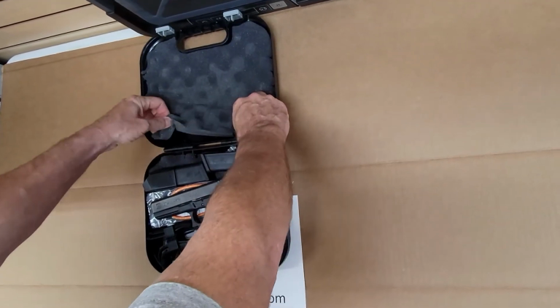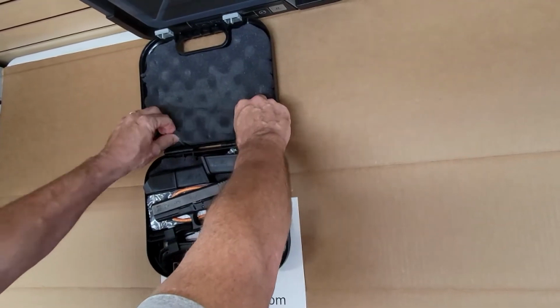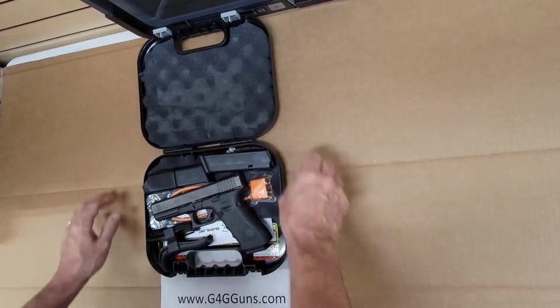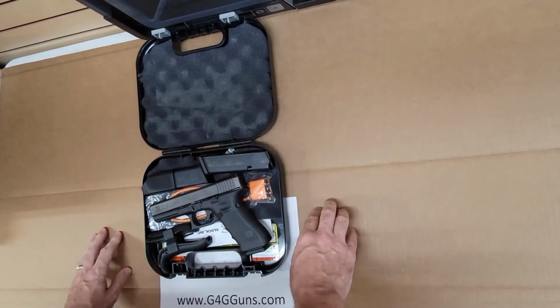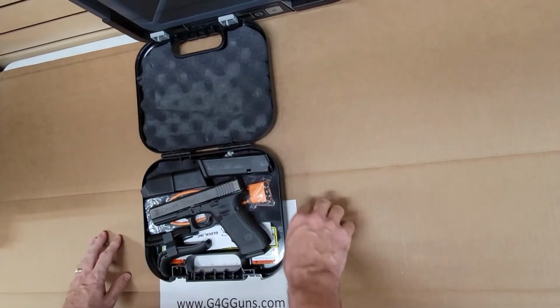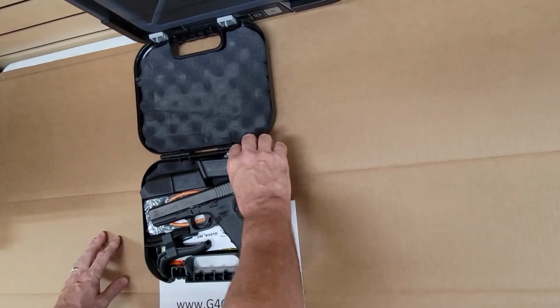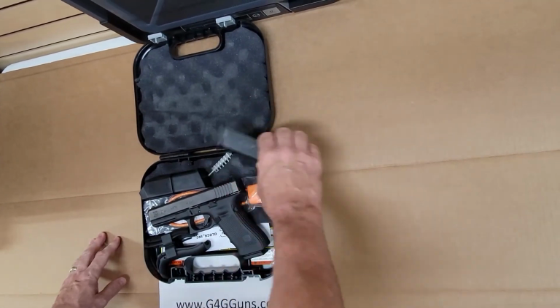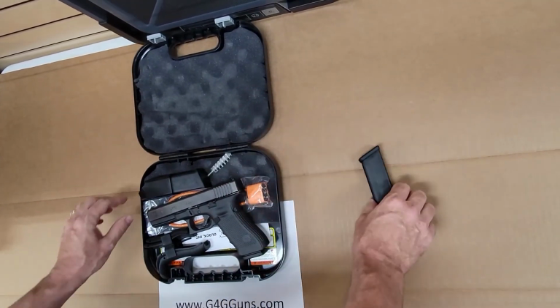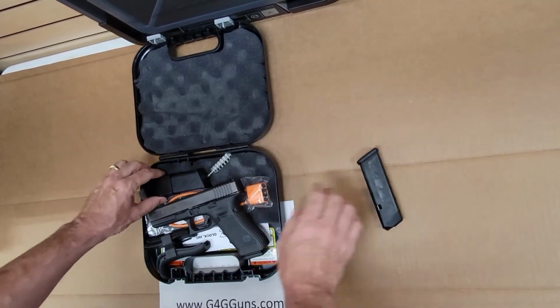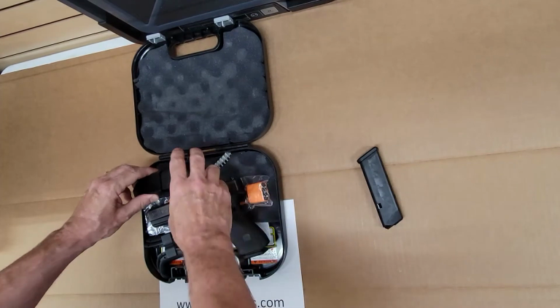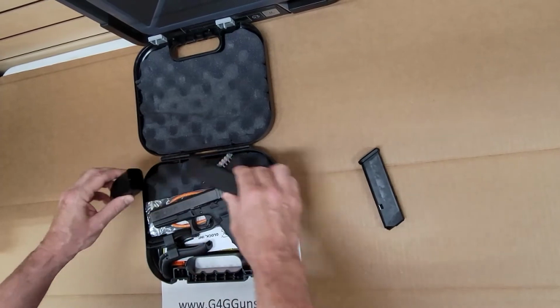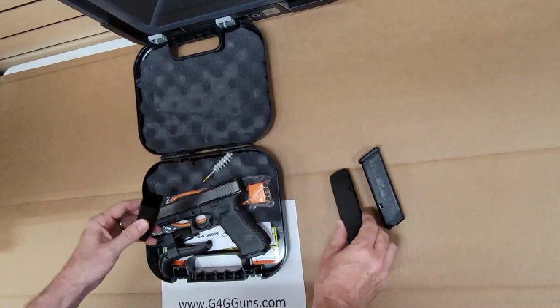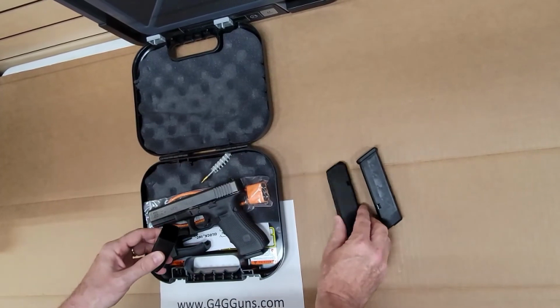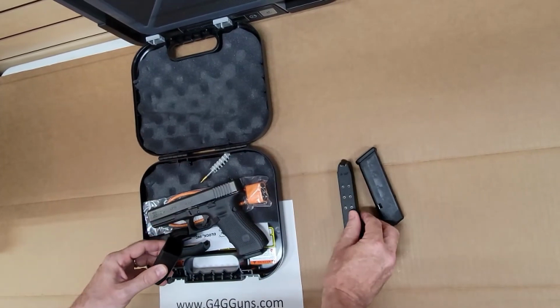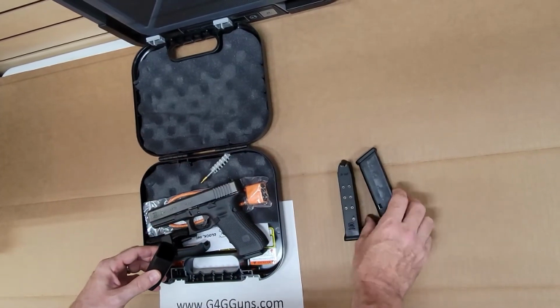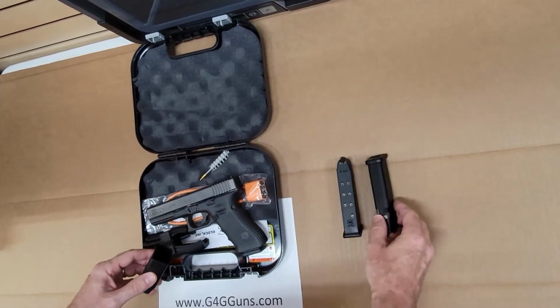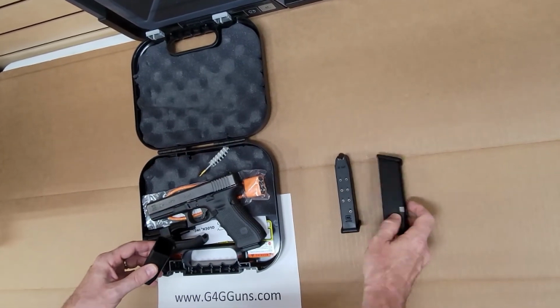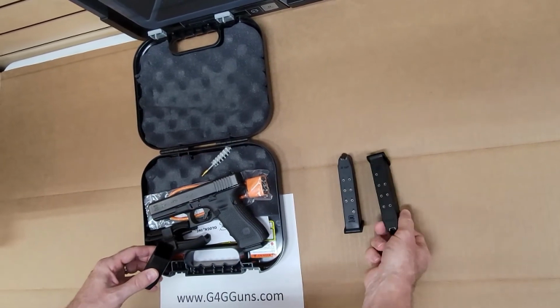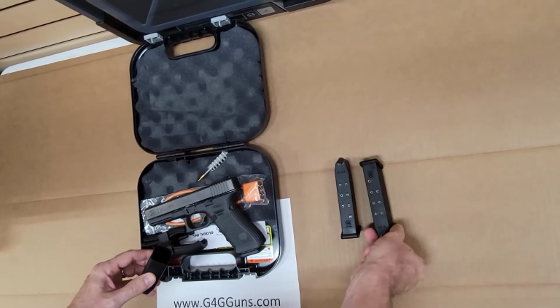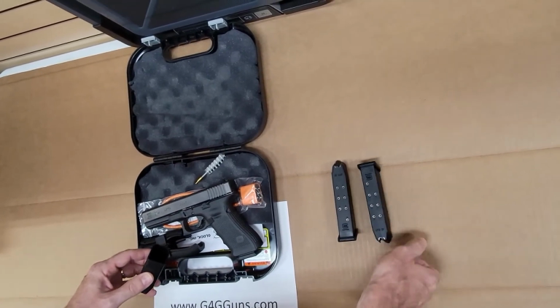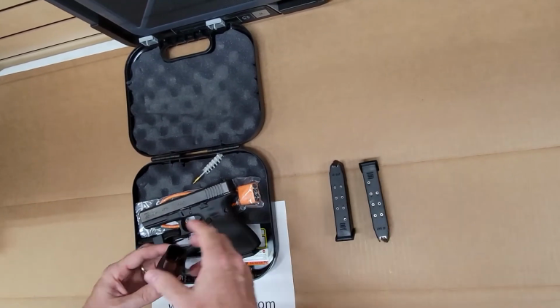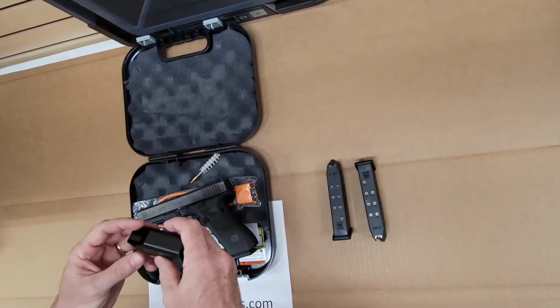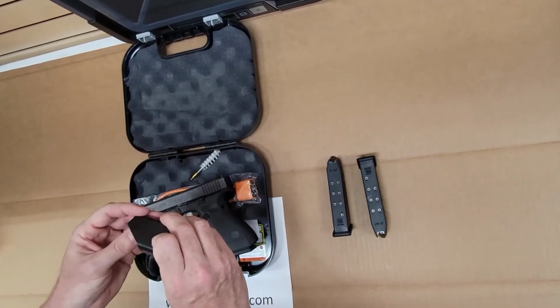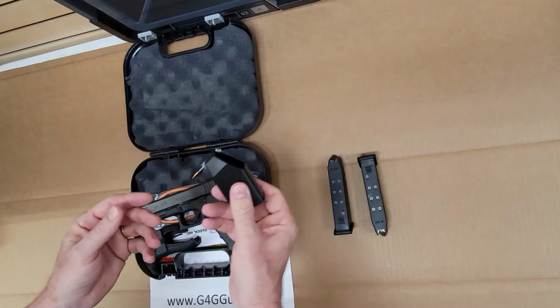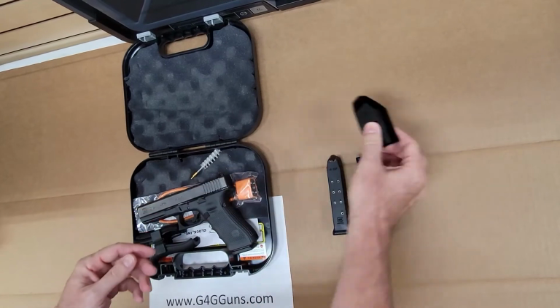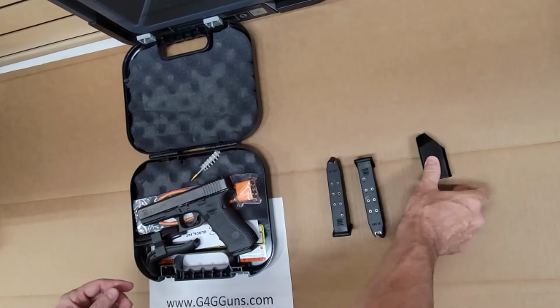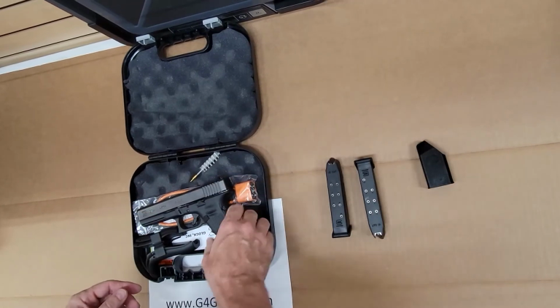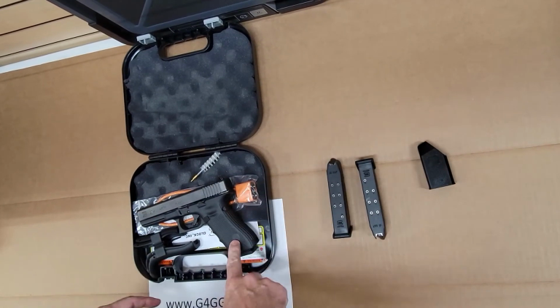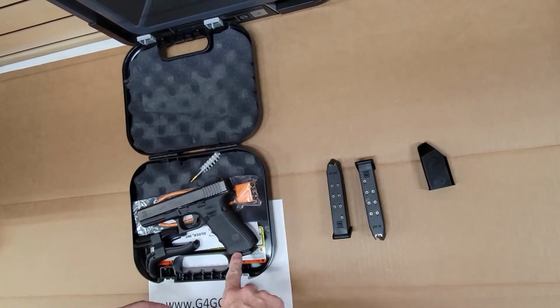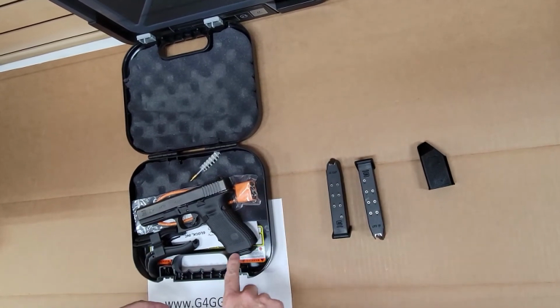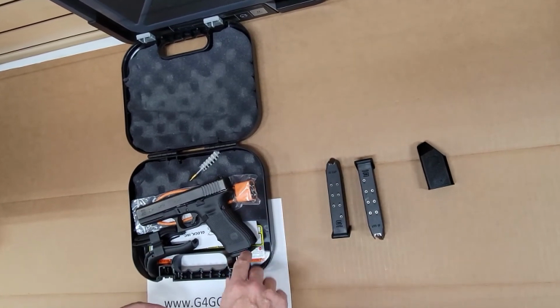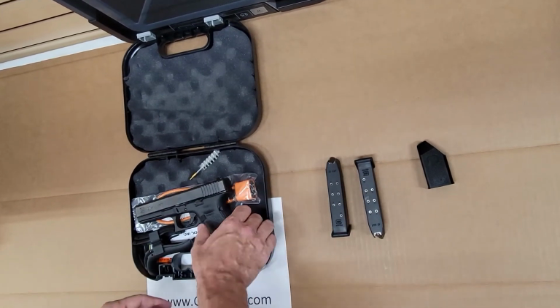Nothing under there. Speed loader. So three mags, and there's one in the gun.